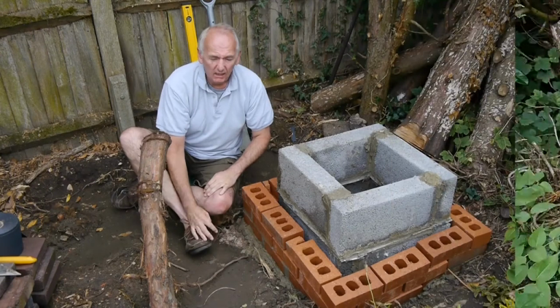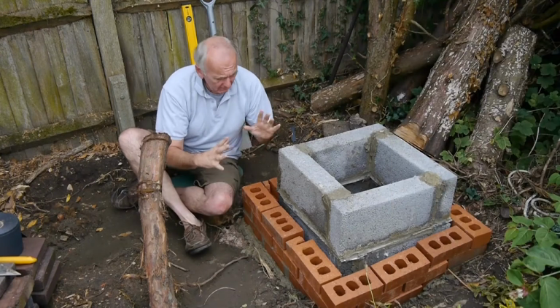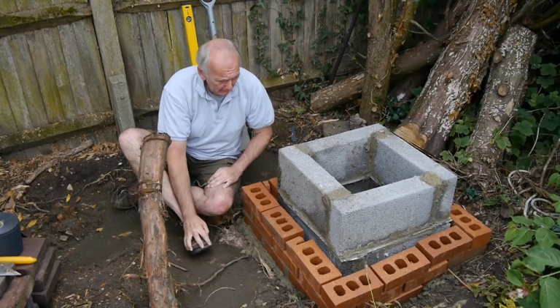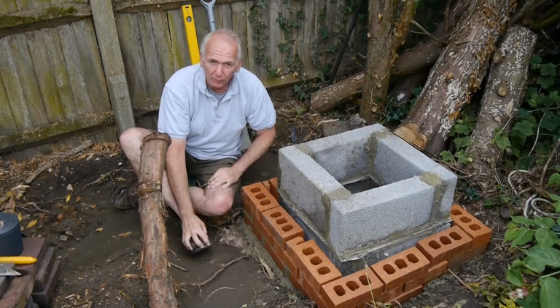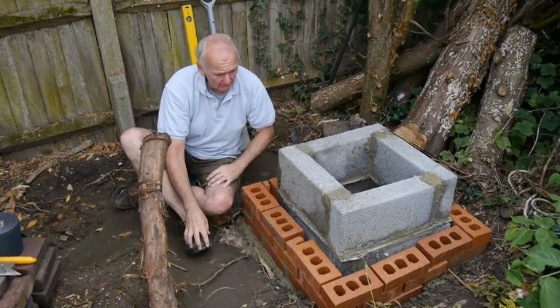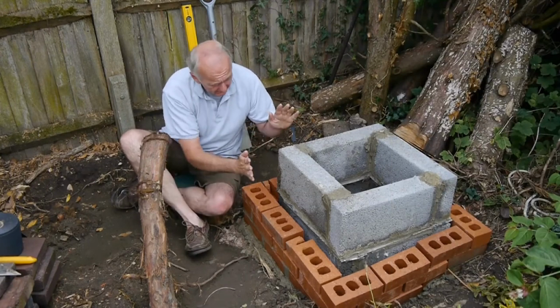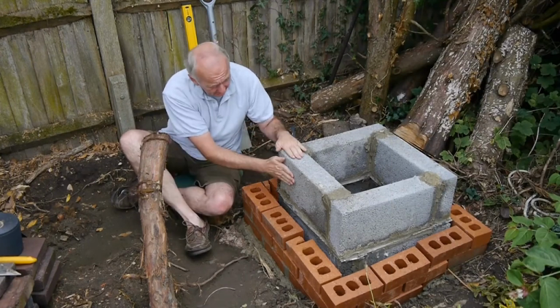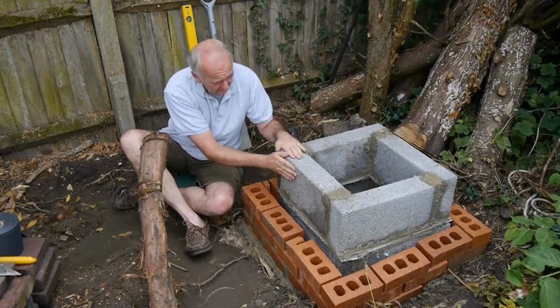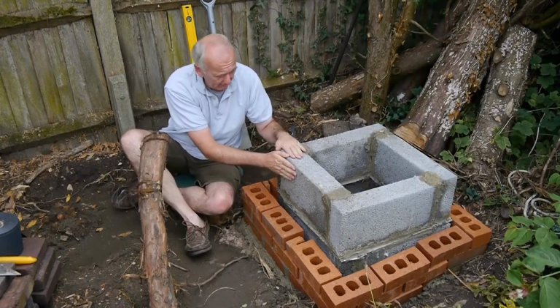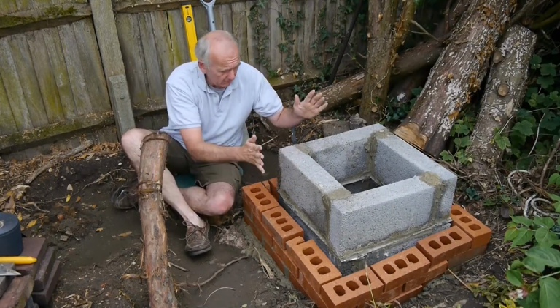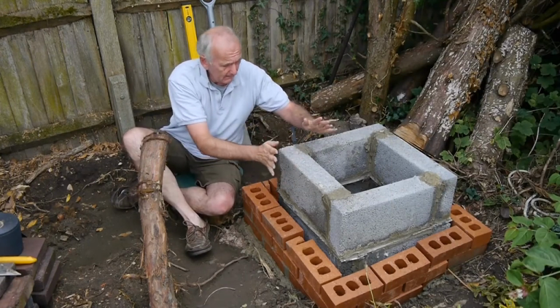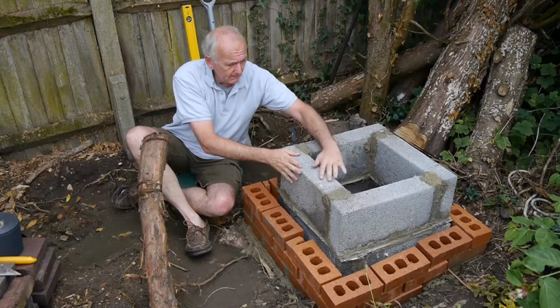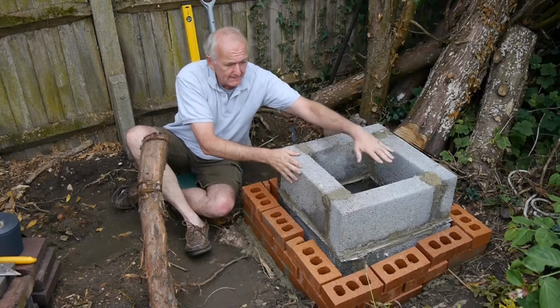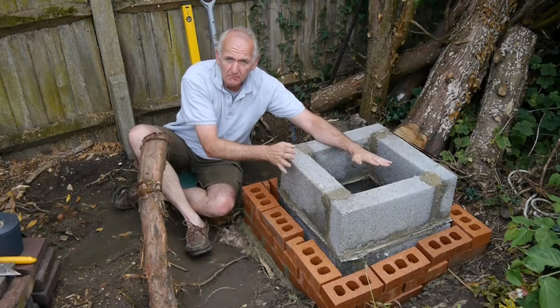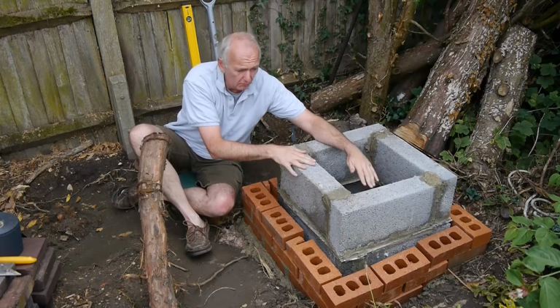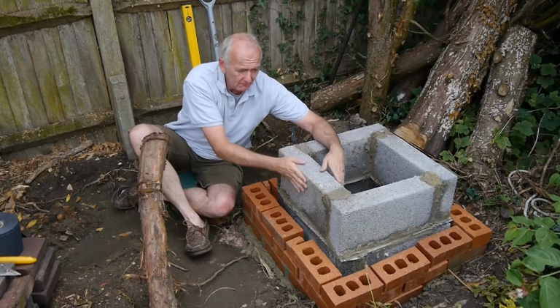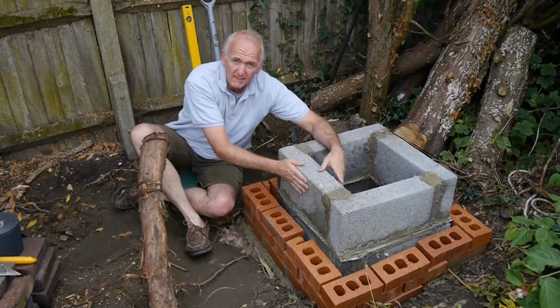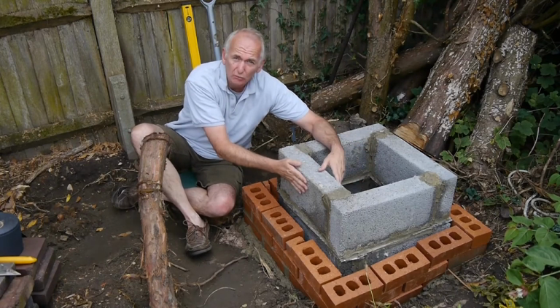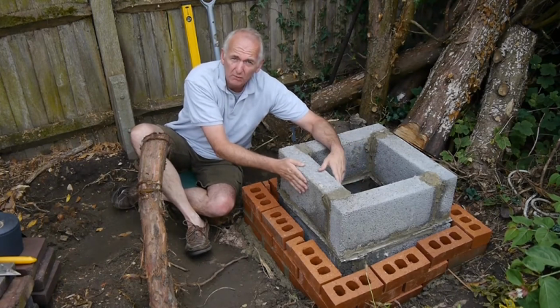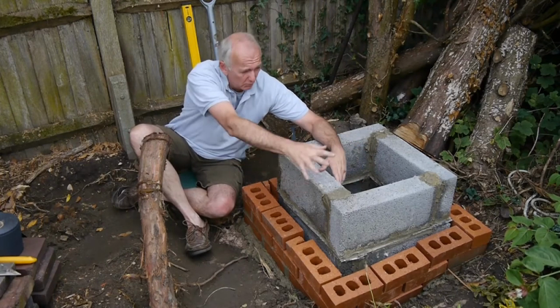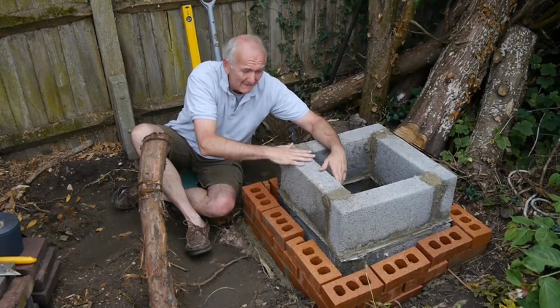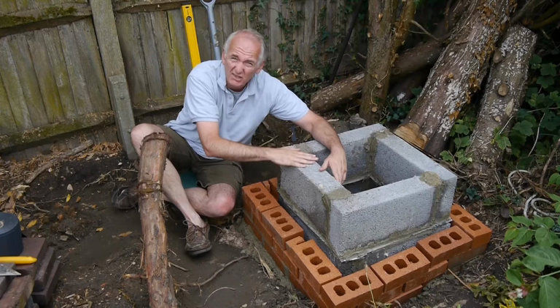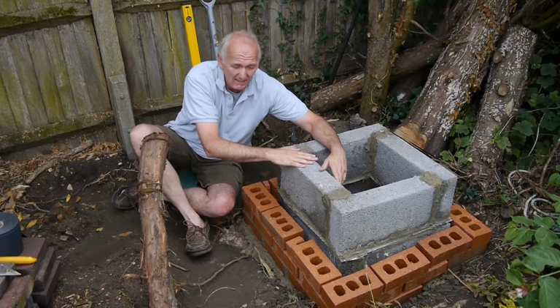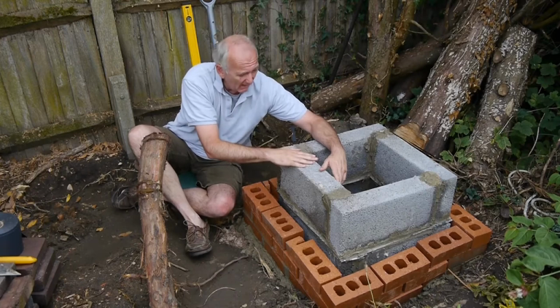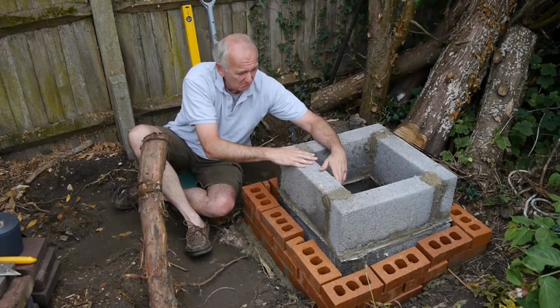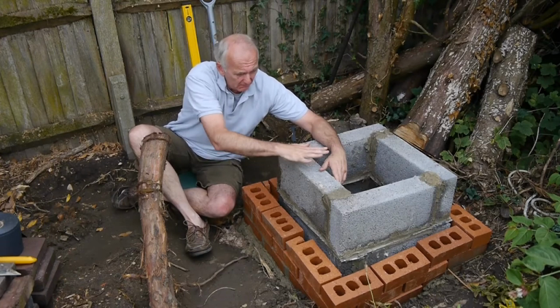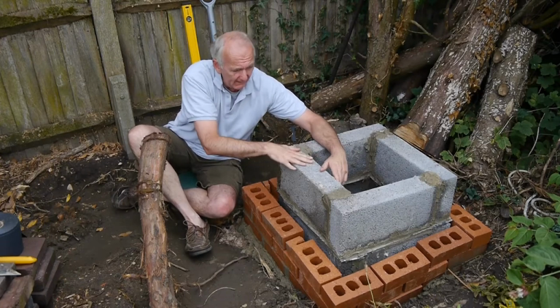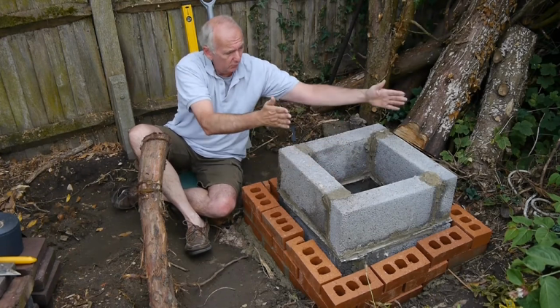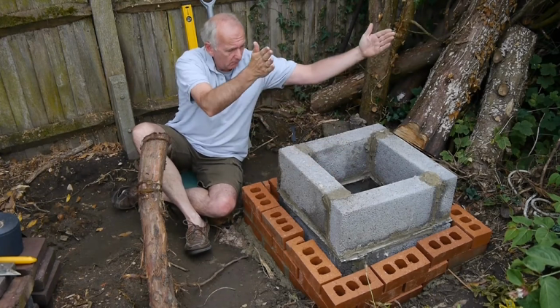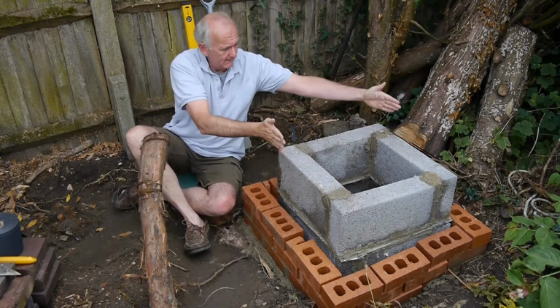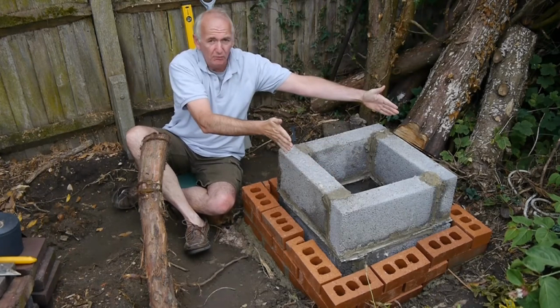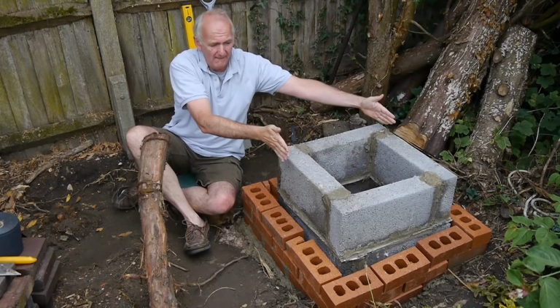I've now started bricking it up. On the inside, the bits we're not going to see, we use these concrete blocks — it's quick and easy to do and we won't see that. So we're going to put our piece of slab on top of that.